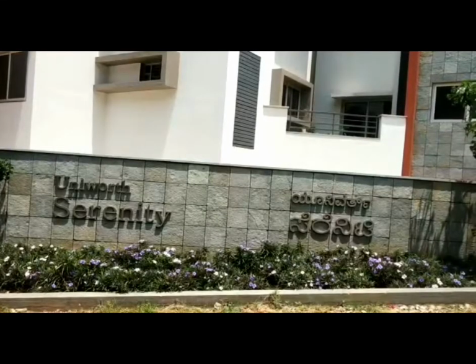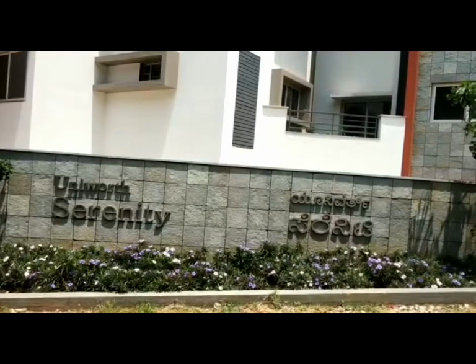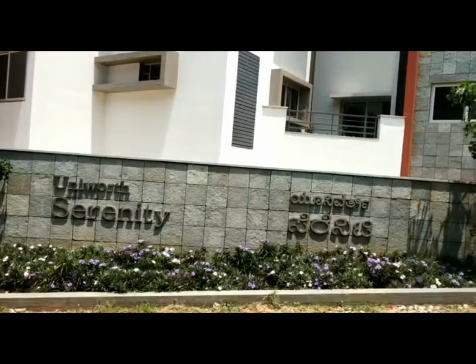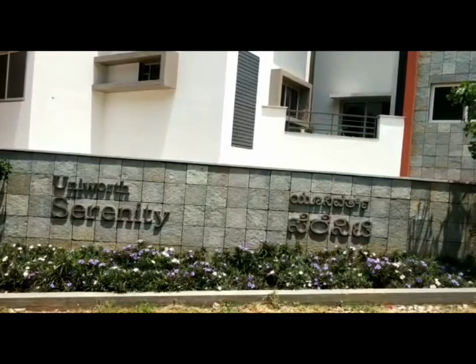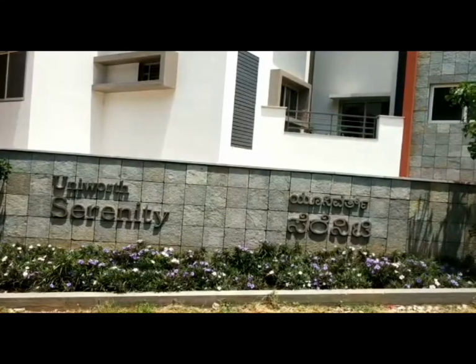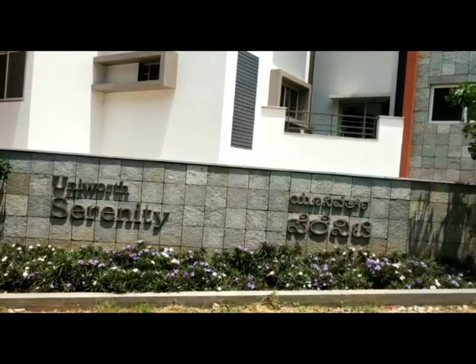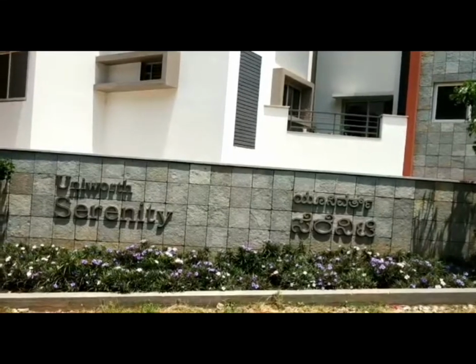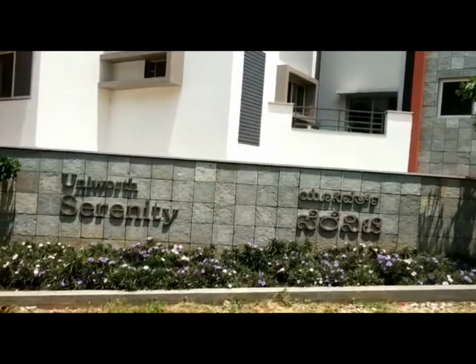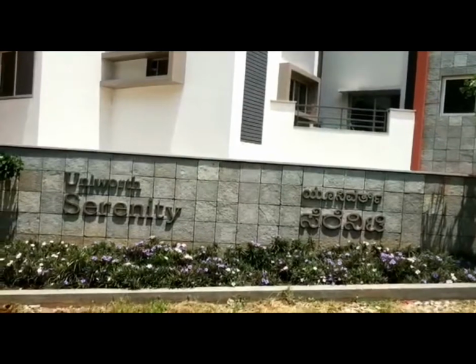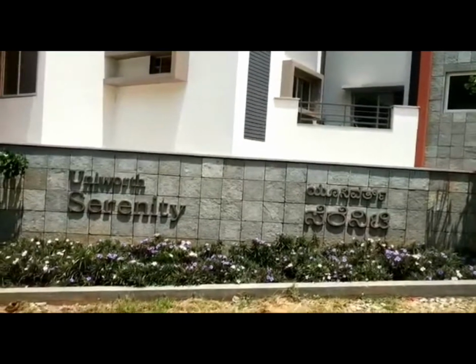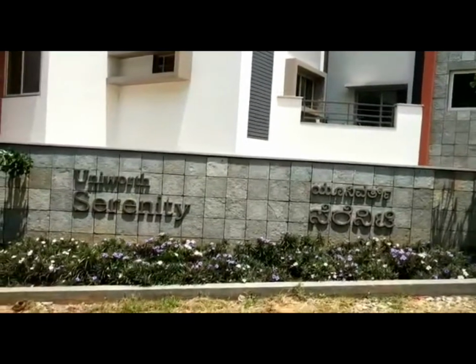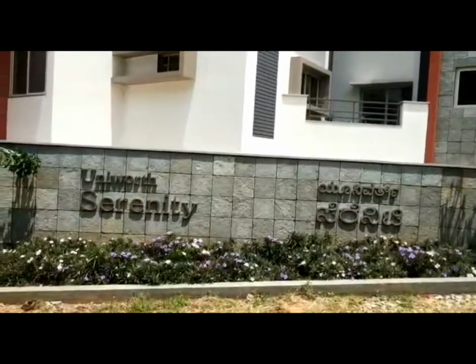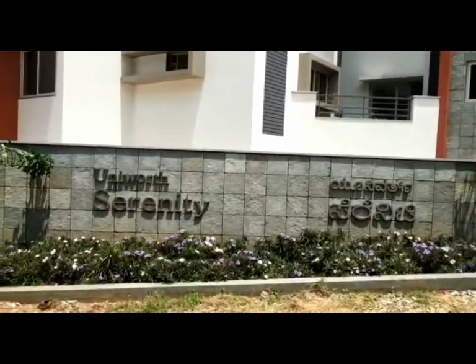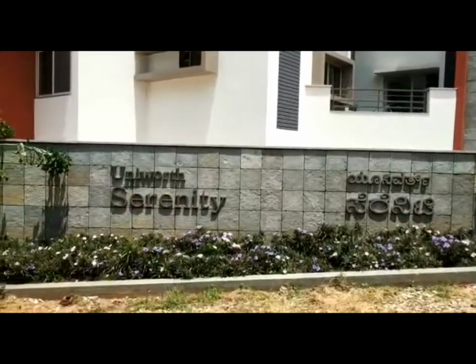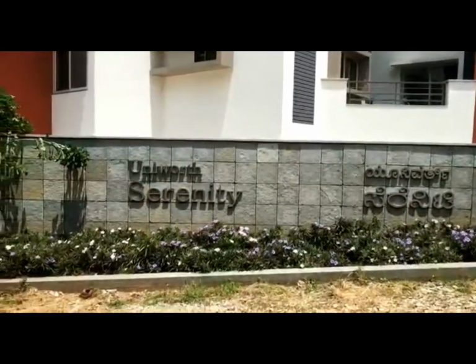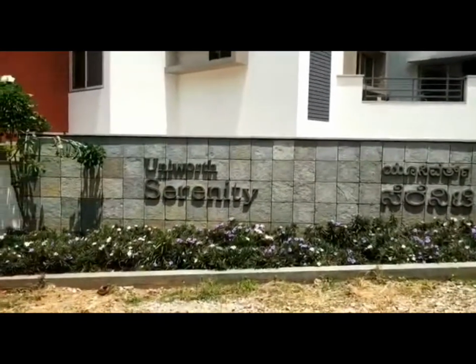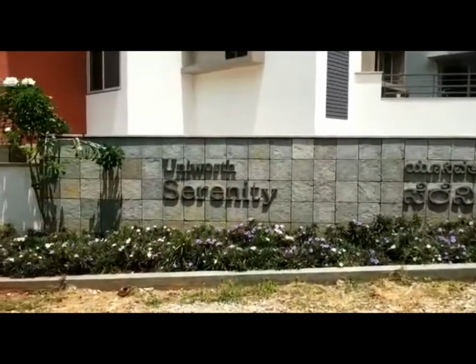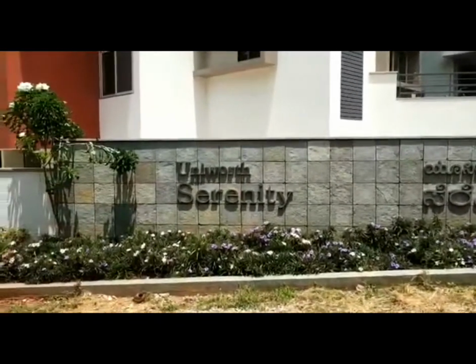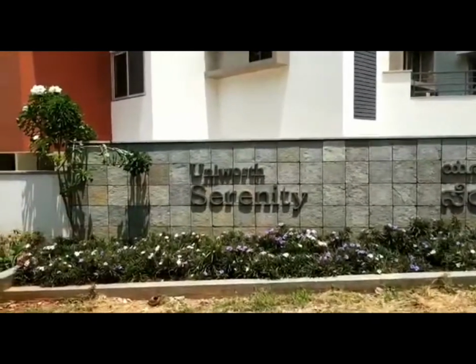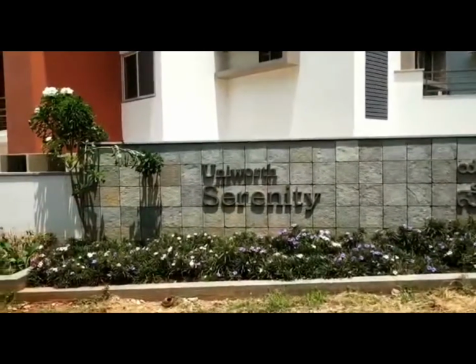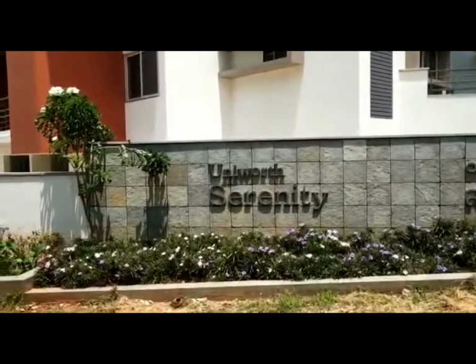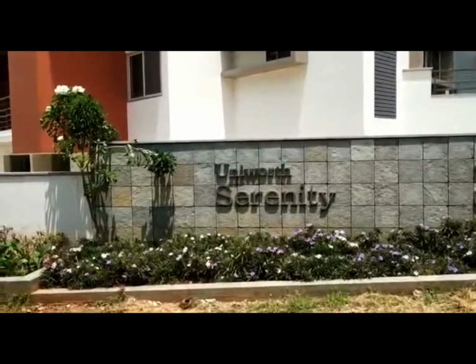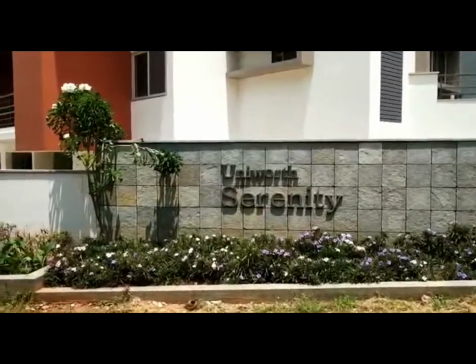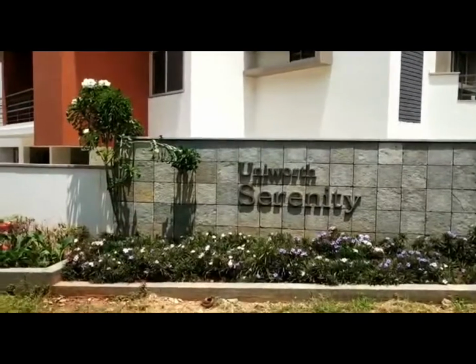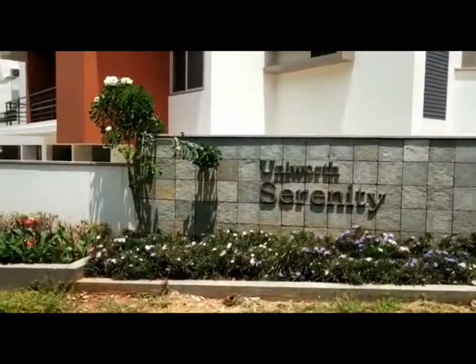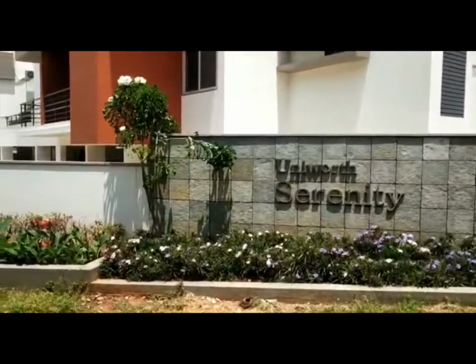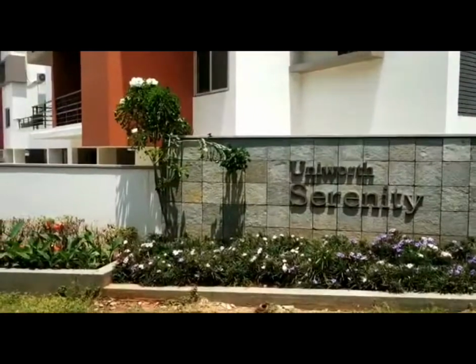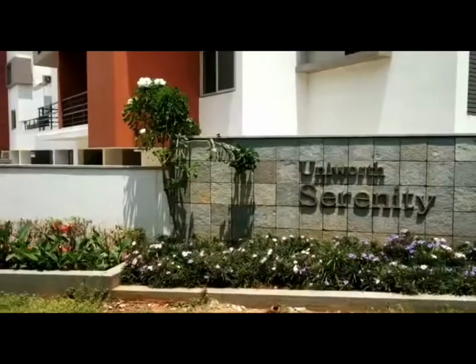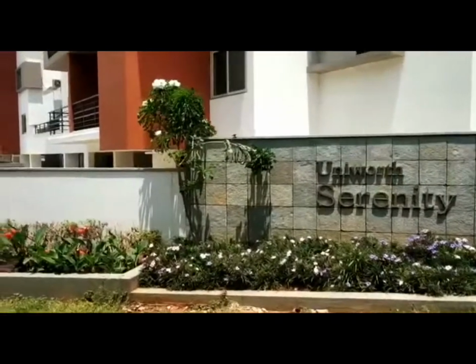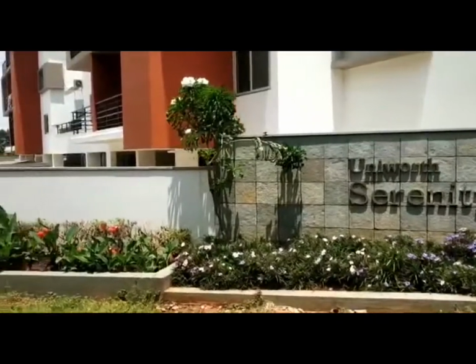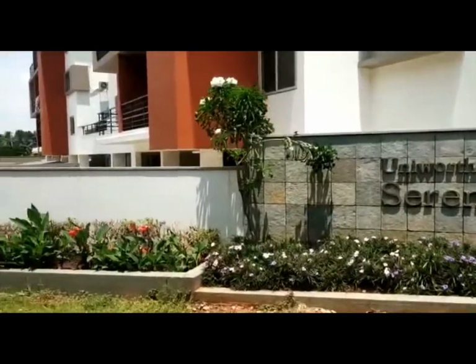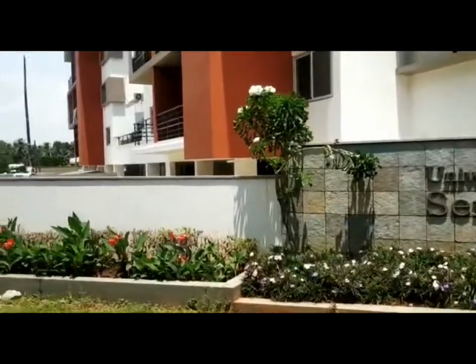Hi, my name is Suresh. I am Head of Marketing and Sales in Universe Serenity project. Universe Serenity is an OC received boutique project located in Kangari of Mysore Road.